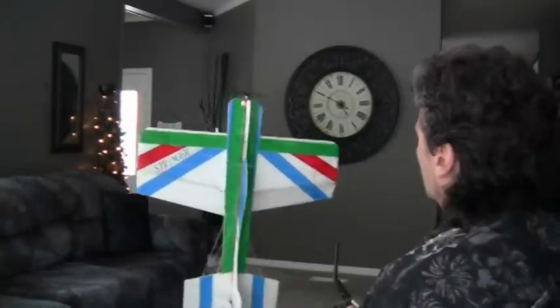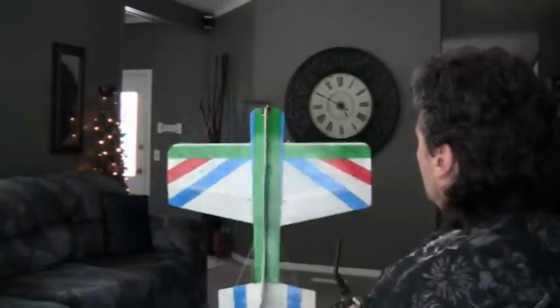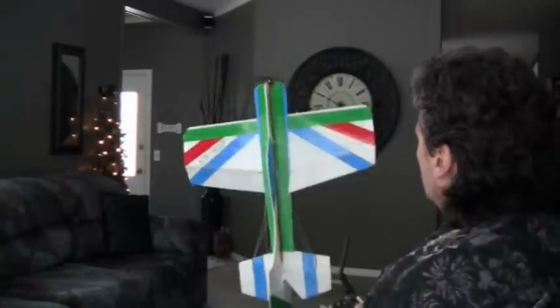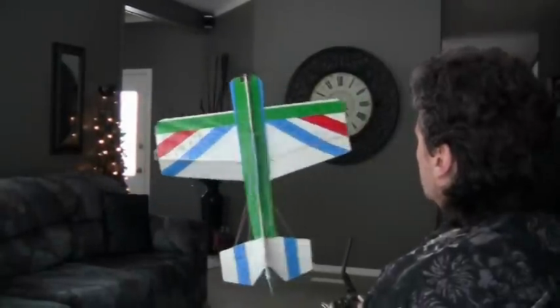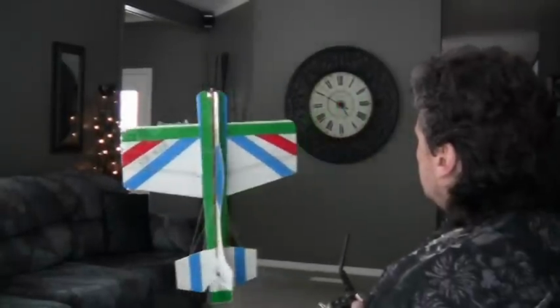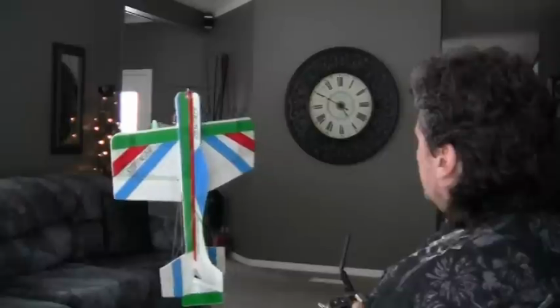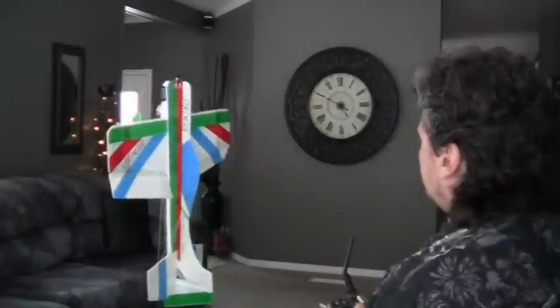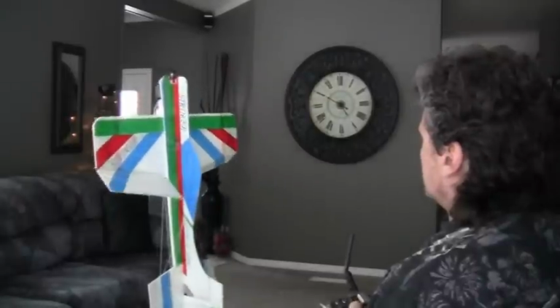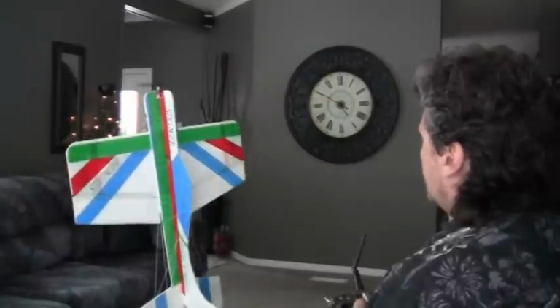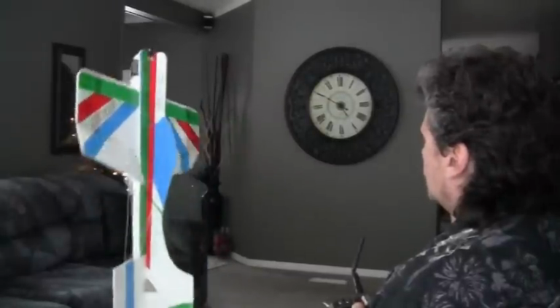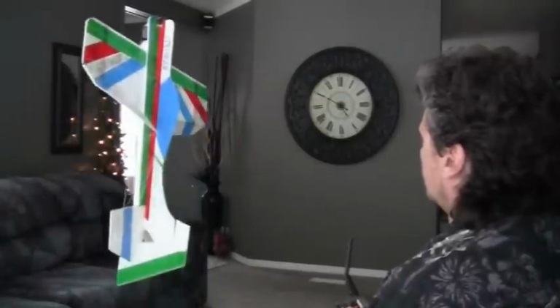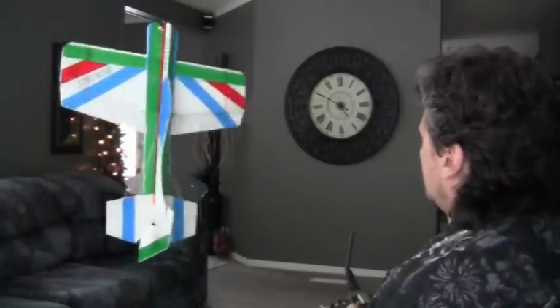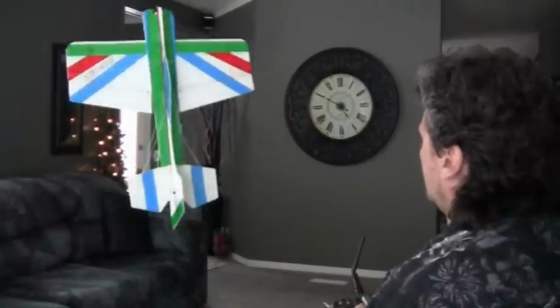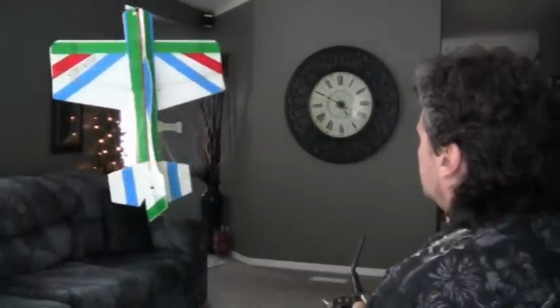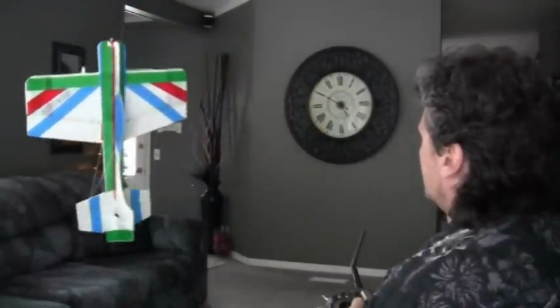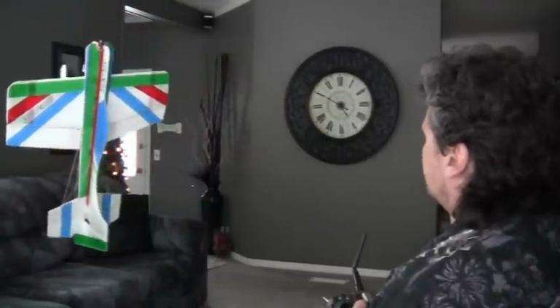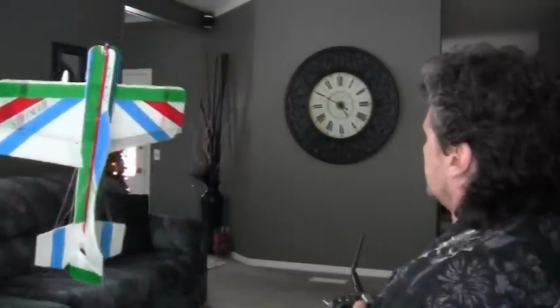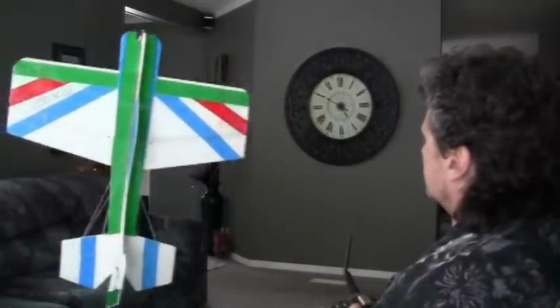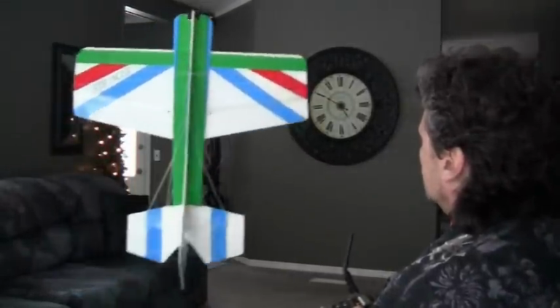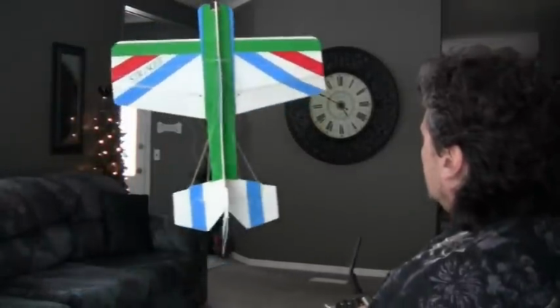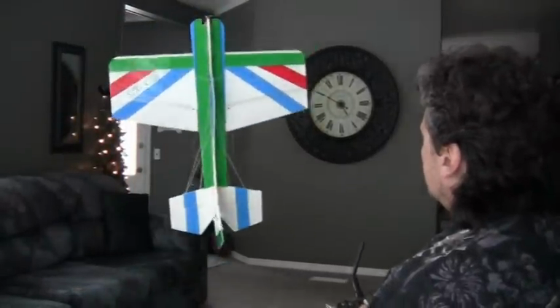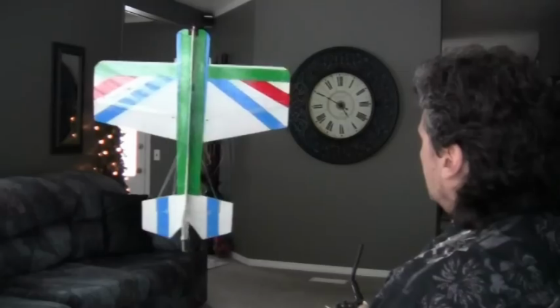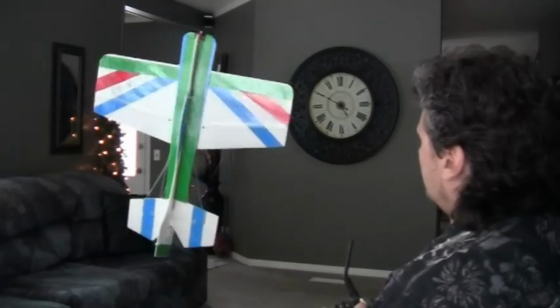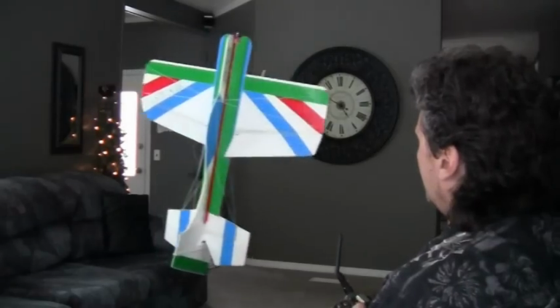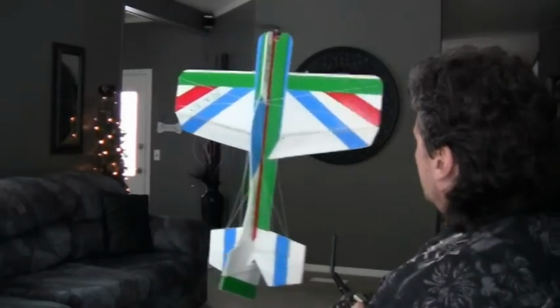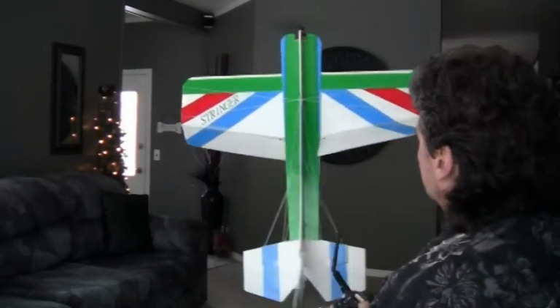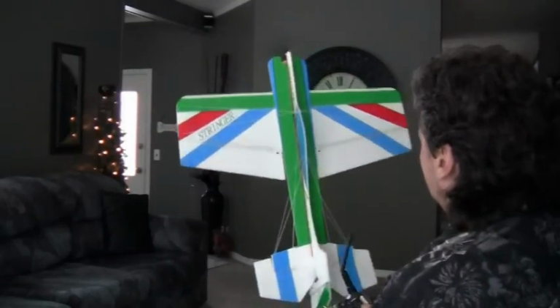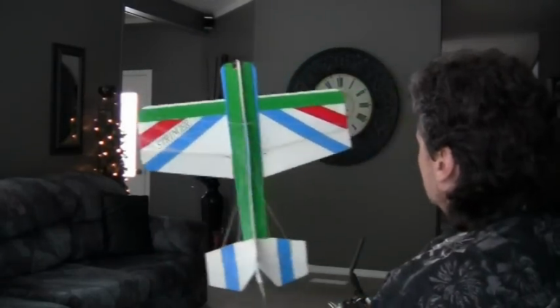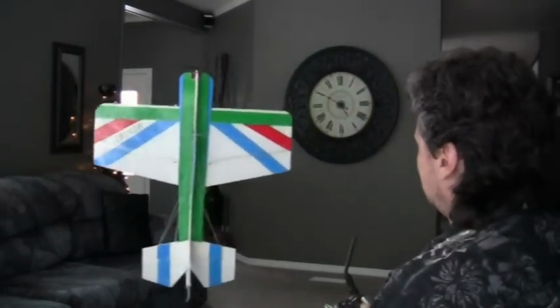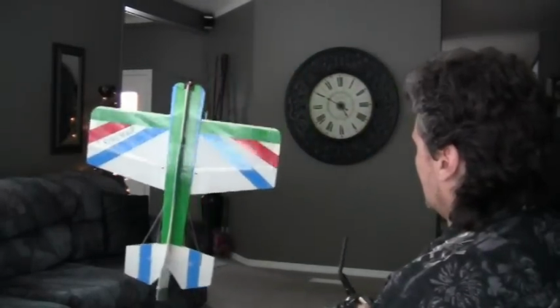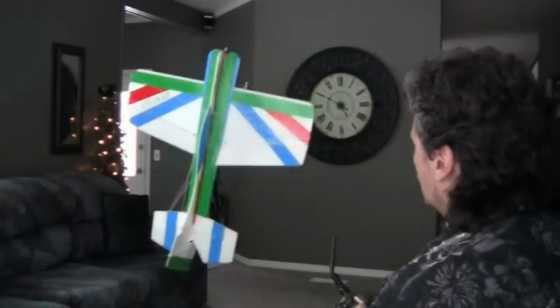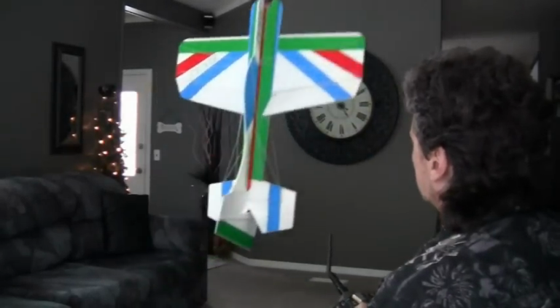You're learning to hover. You've got to do it in your face — you can't do it a hundred feet in the air. It's got to be in your face. That's how you feel the airplane. That's how you just become one with it.